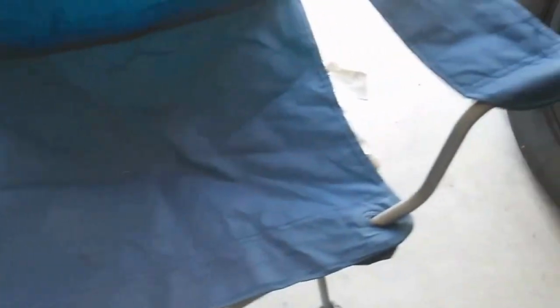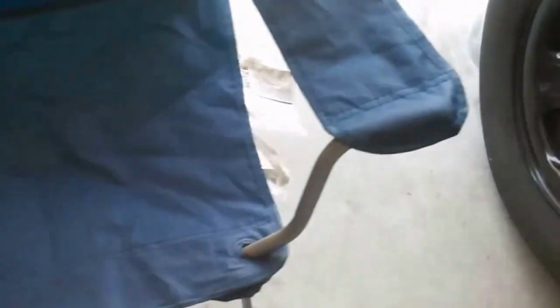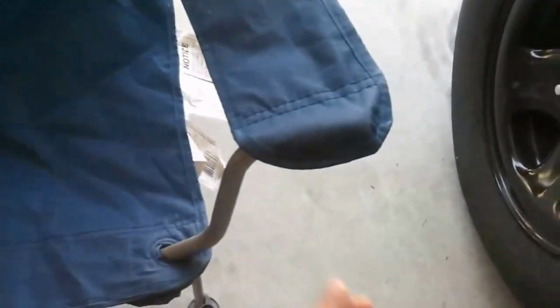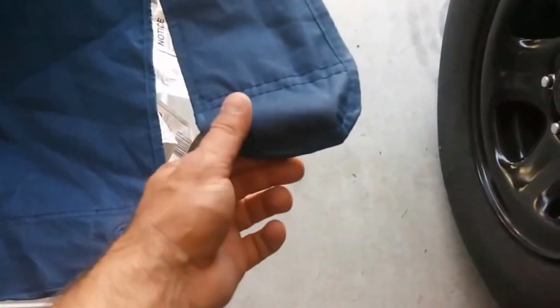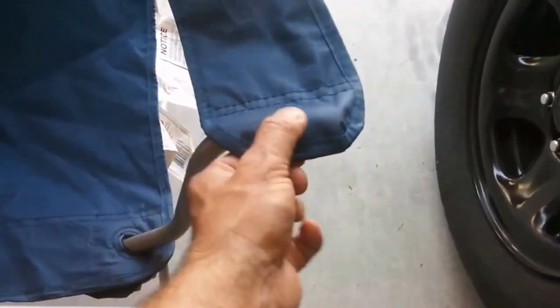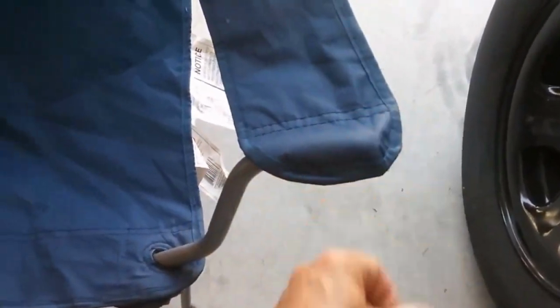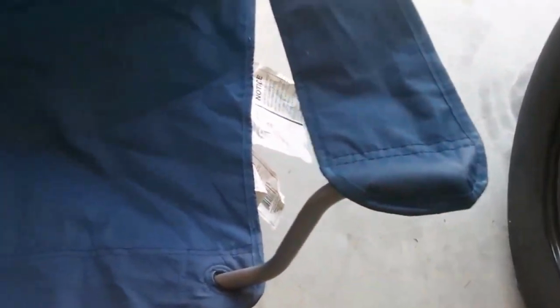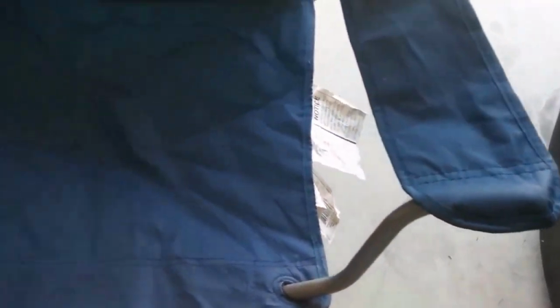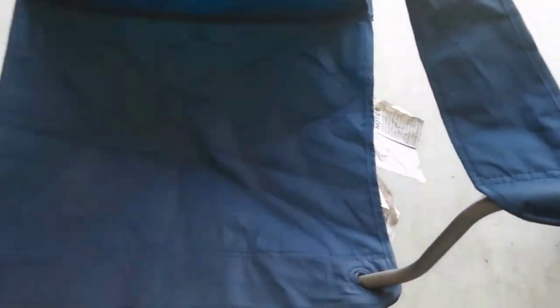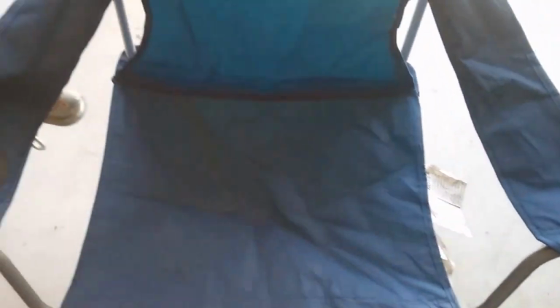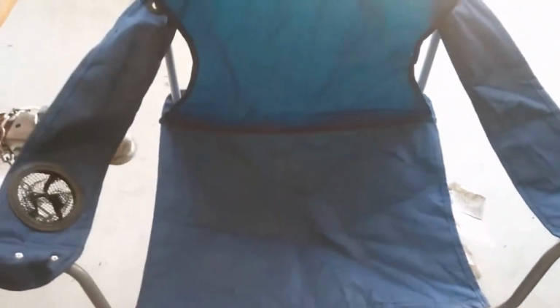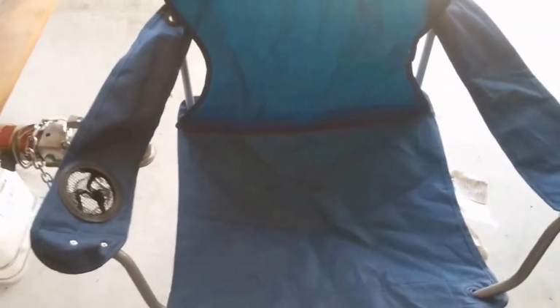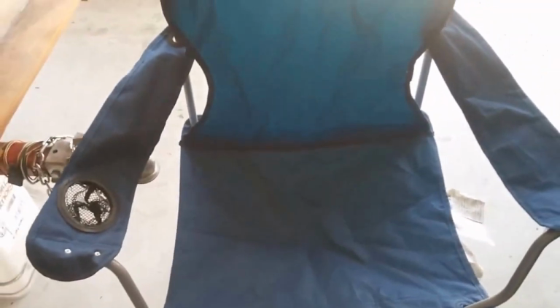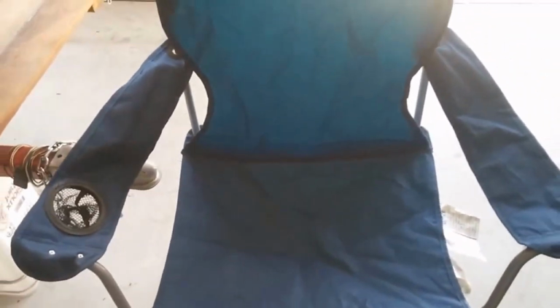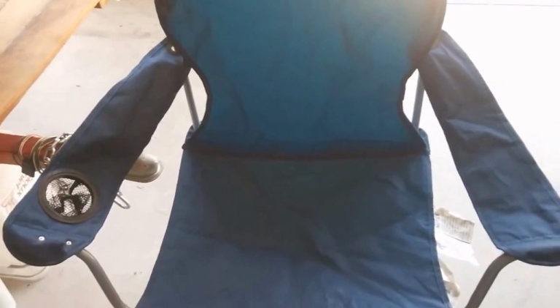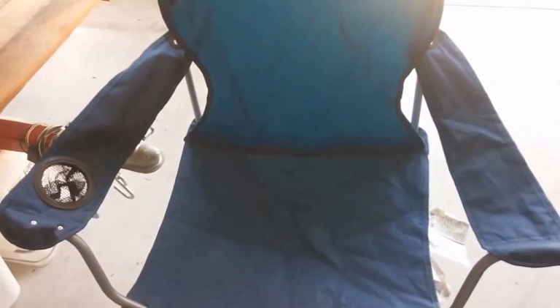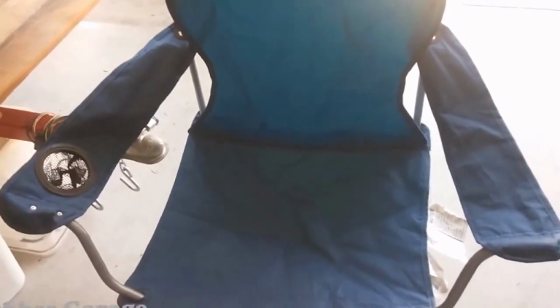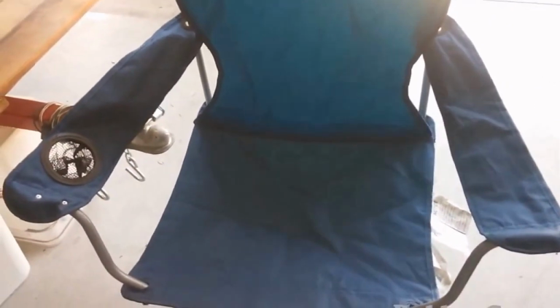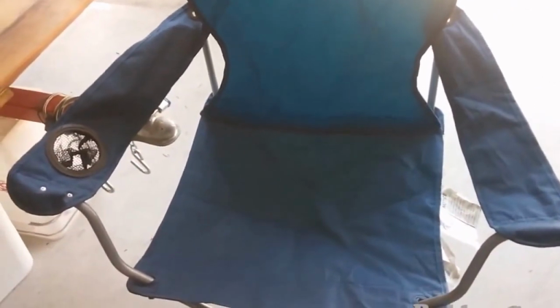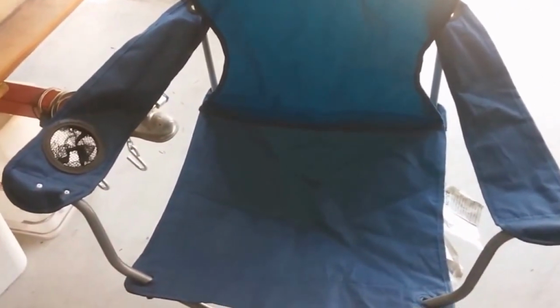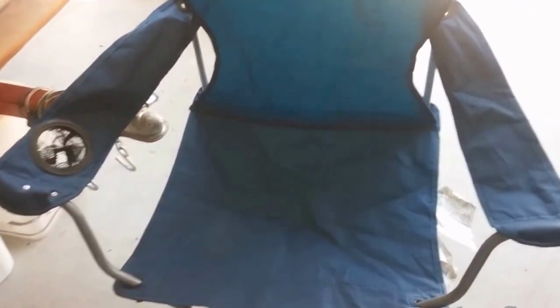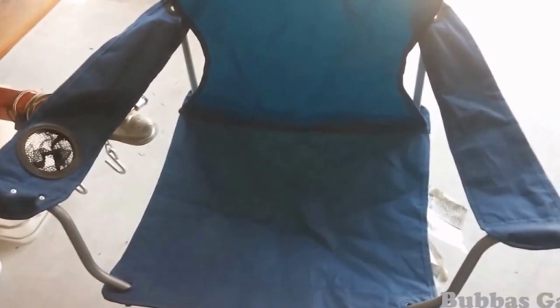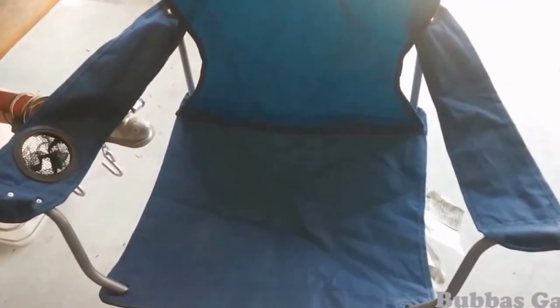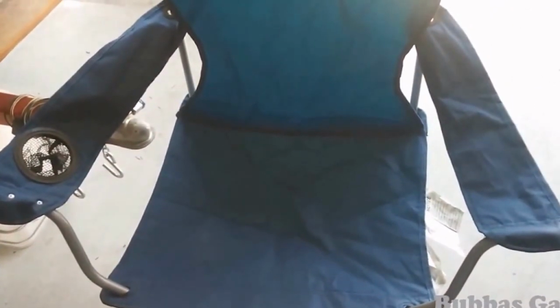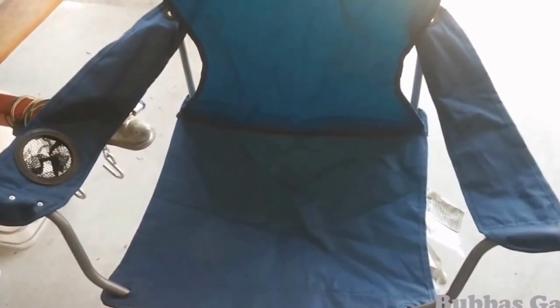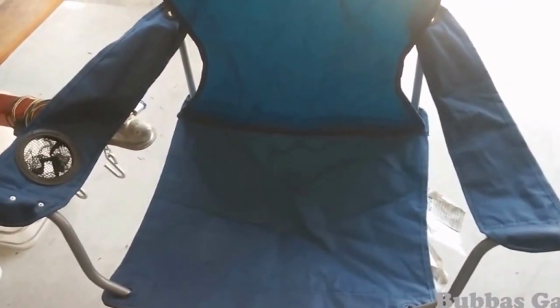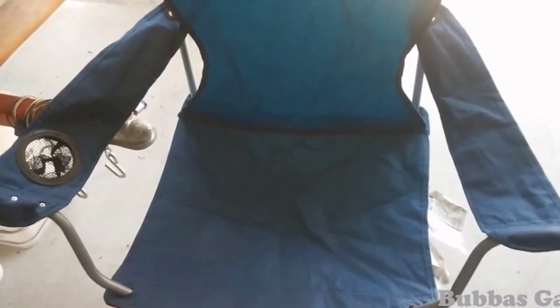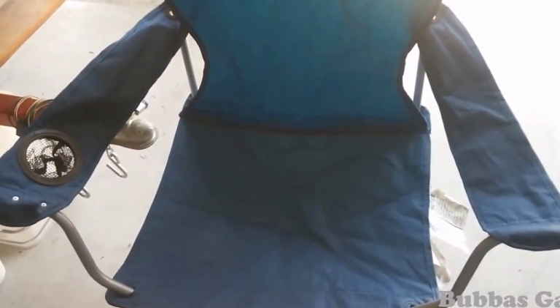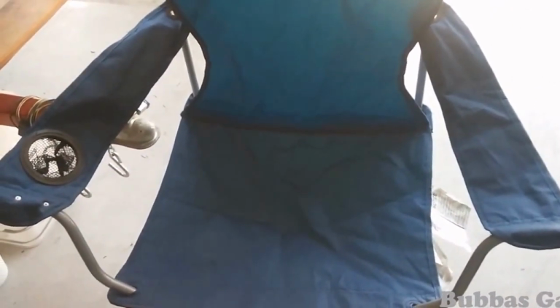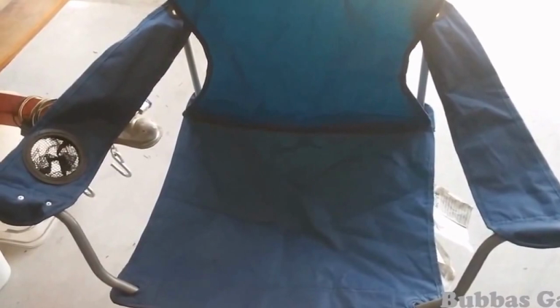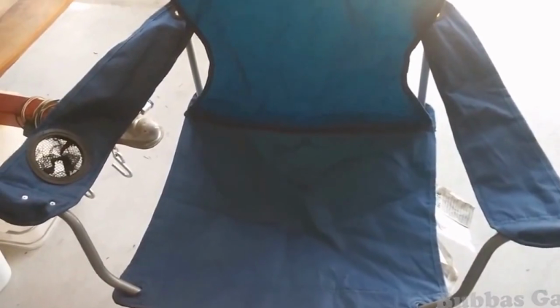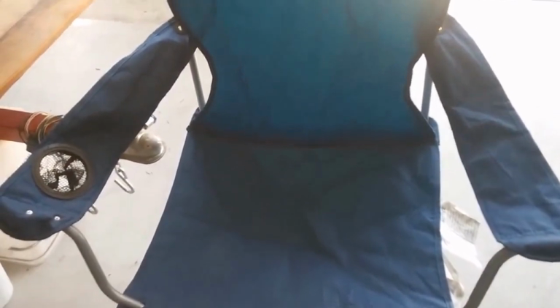If the other side happens, guess what? We drill it out, put a couple of pop rivets in — $10 chairs, you can't go wrong. Again, this is Bubba's Garage. We make do the best we can with what we got. So you guys stay tuned, we'll have more videos coming soon.